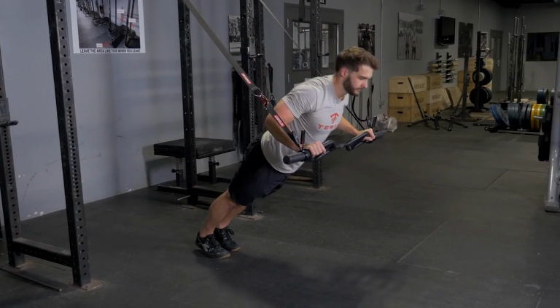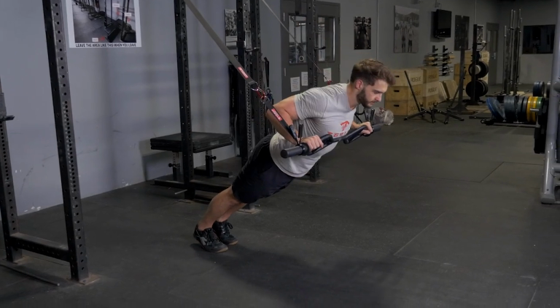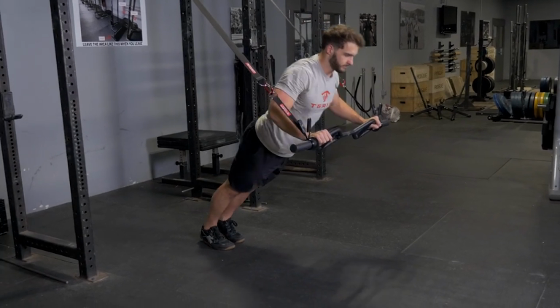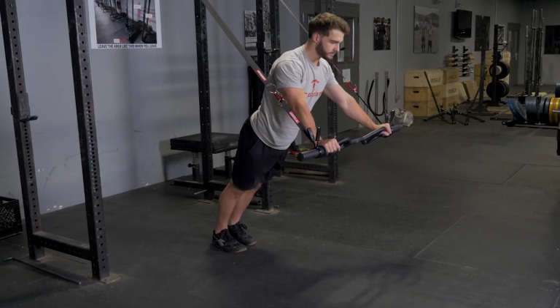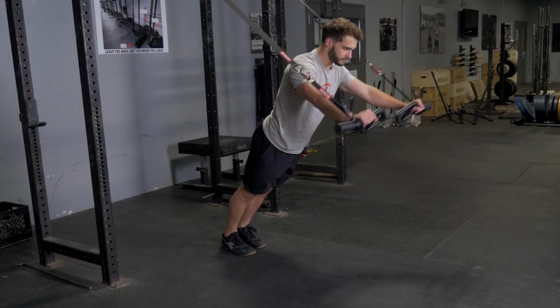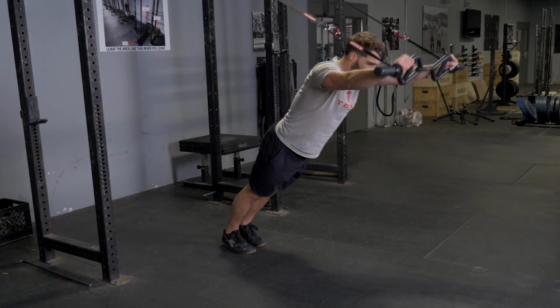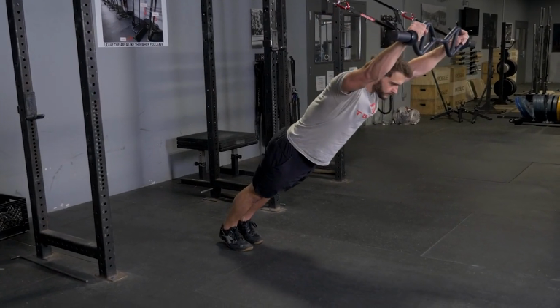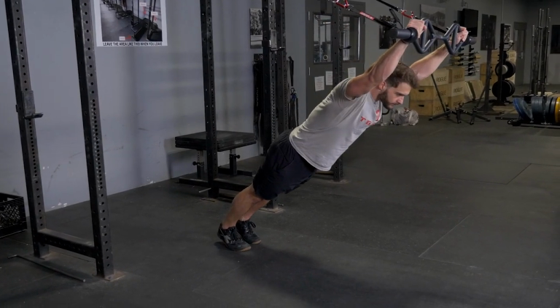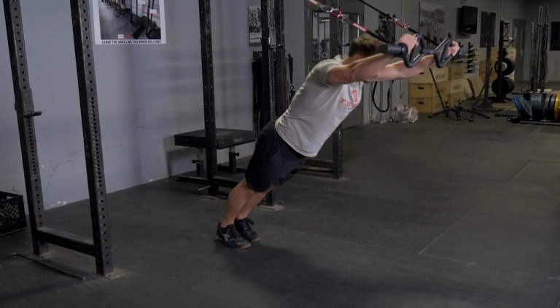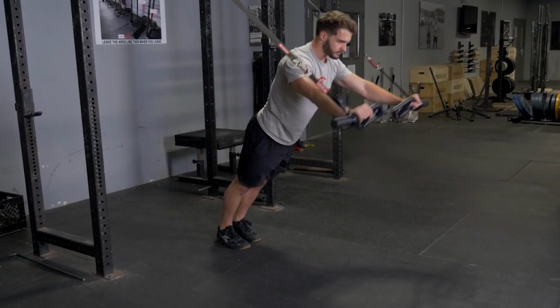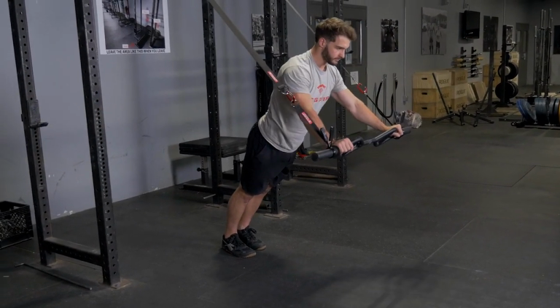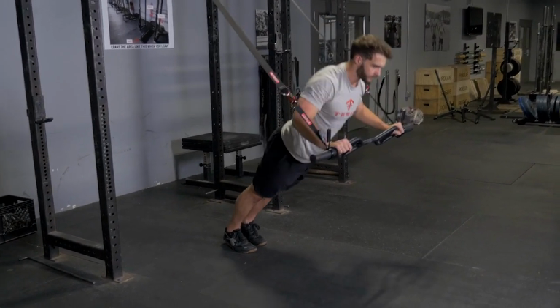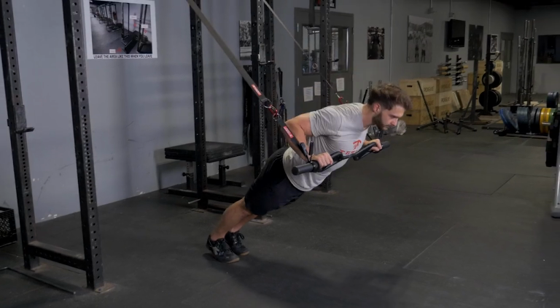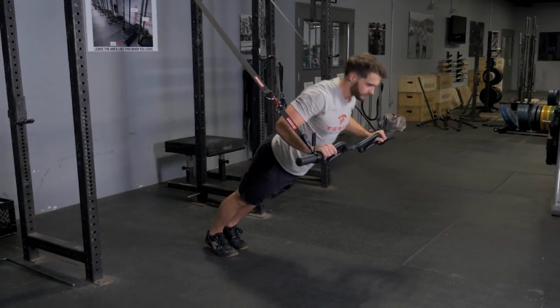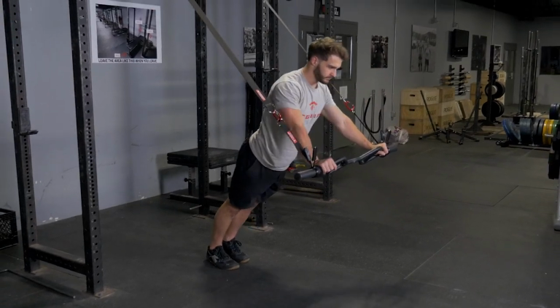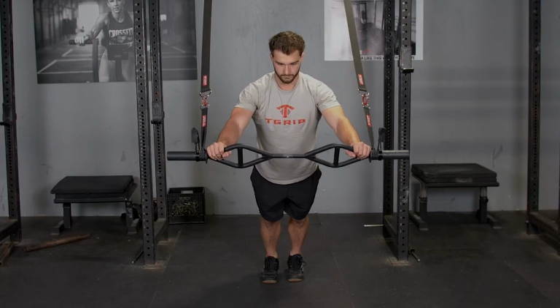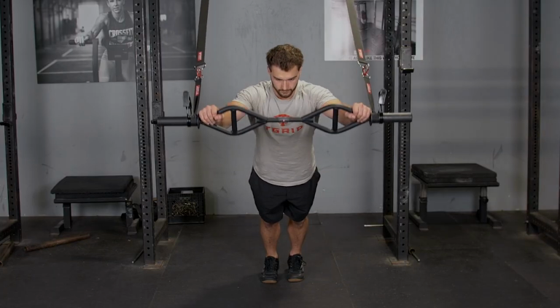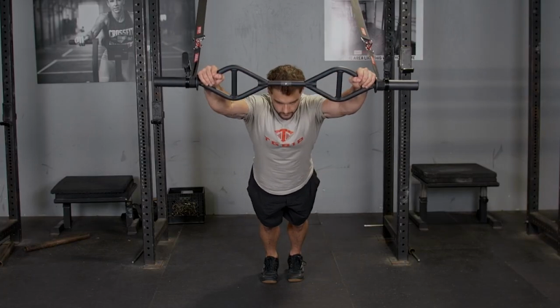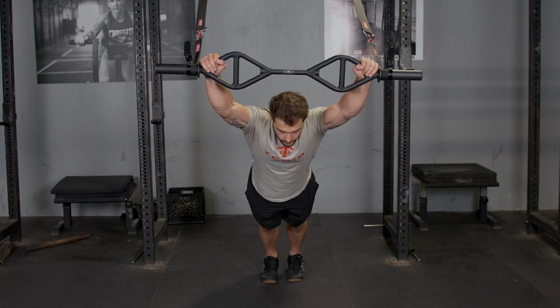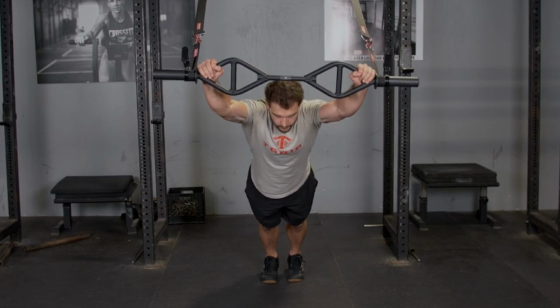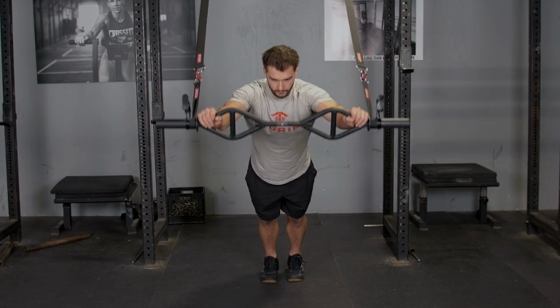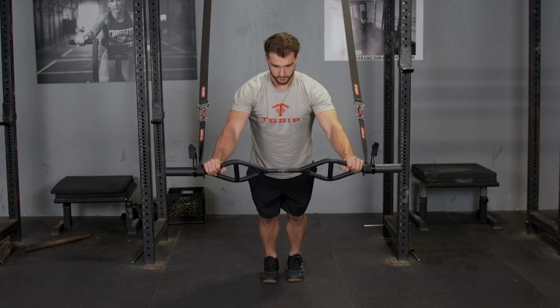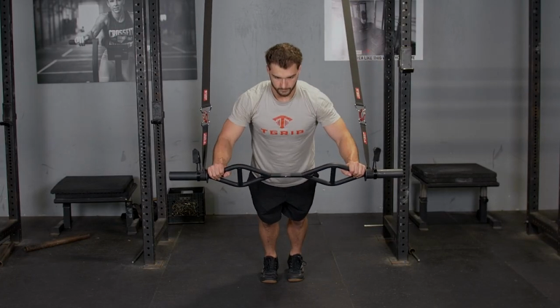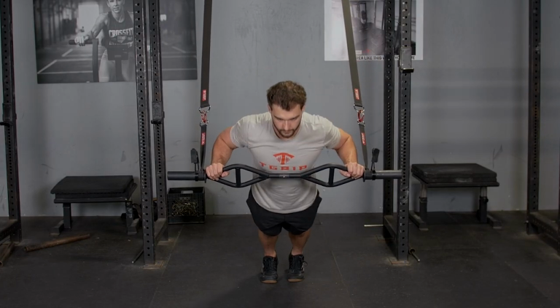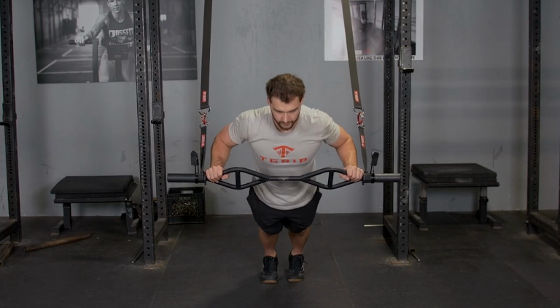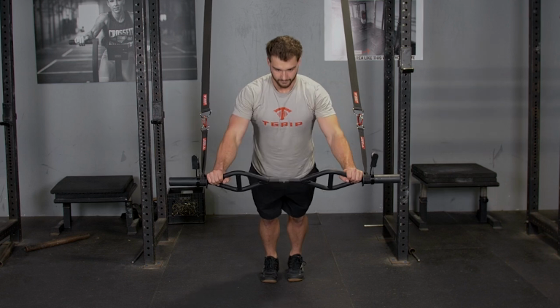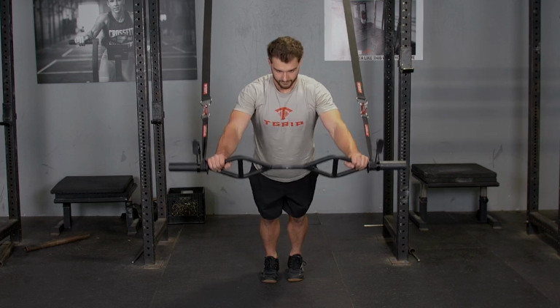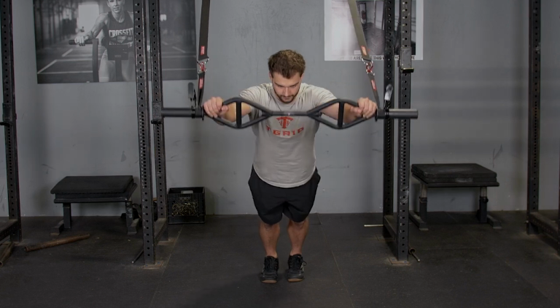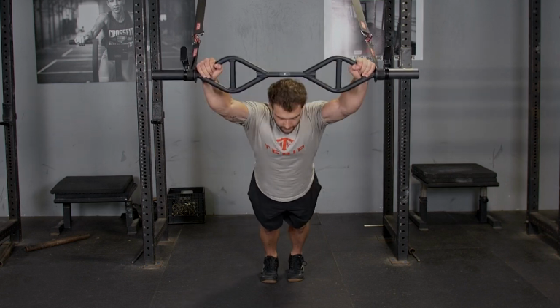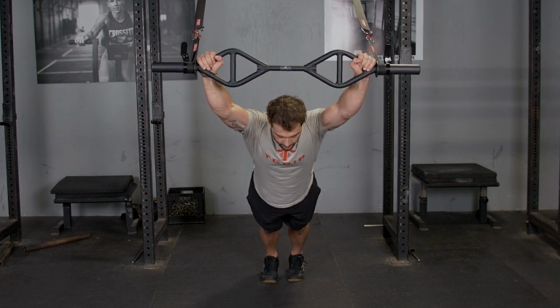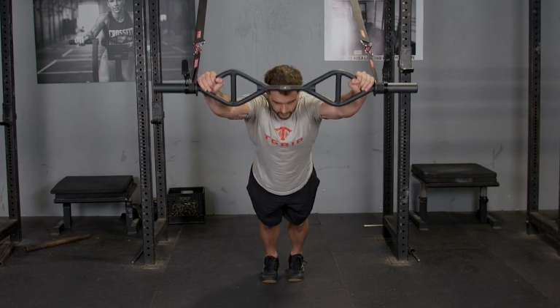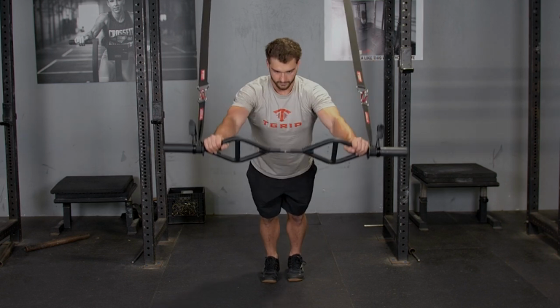The fallout and row with your original T-grip bar and suspension system is an excellent combination exercise. Begin by facing away from the anchor point of the suspension system and grasping your T-grip bar with a wide overhand grip.